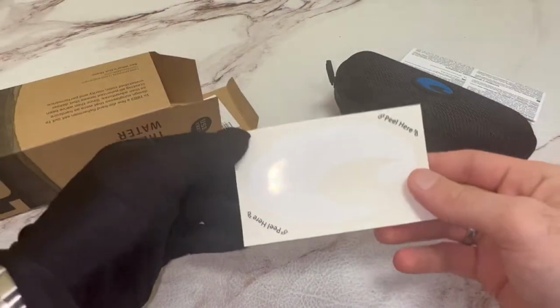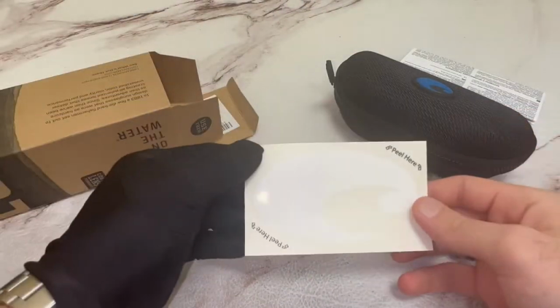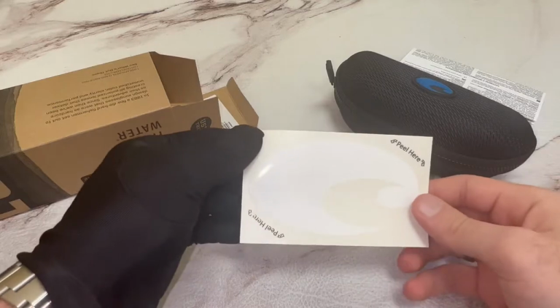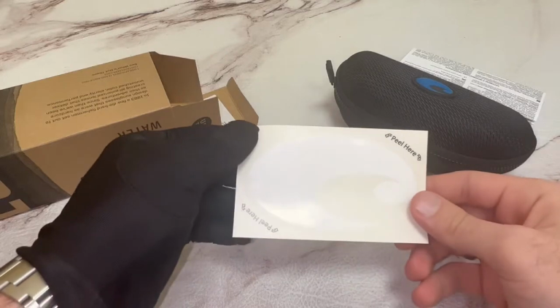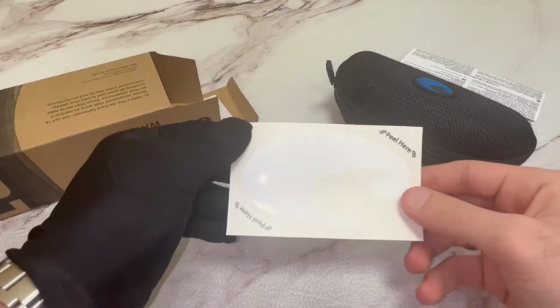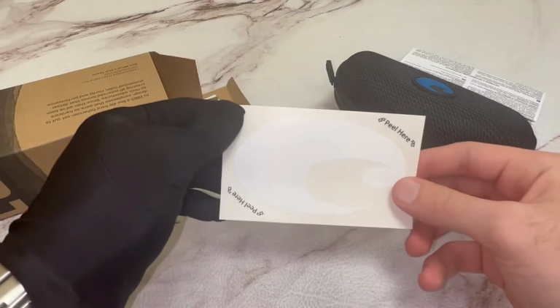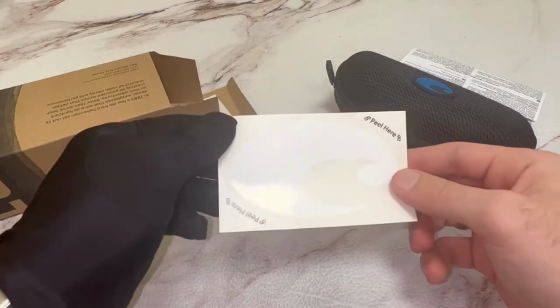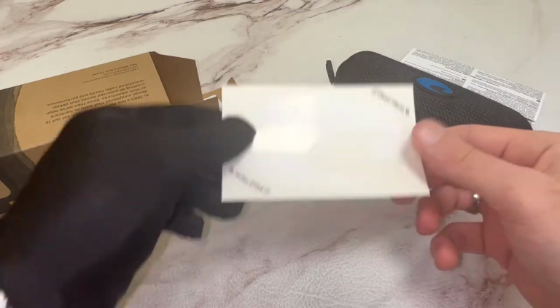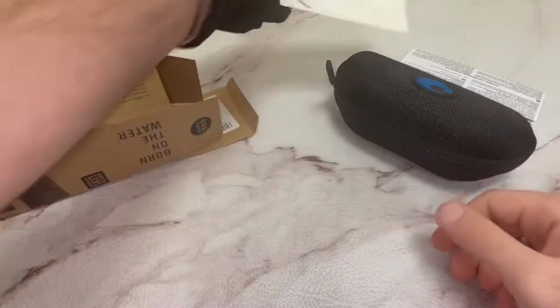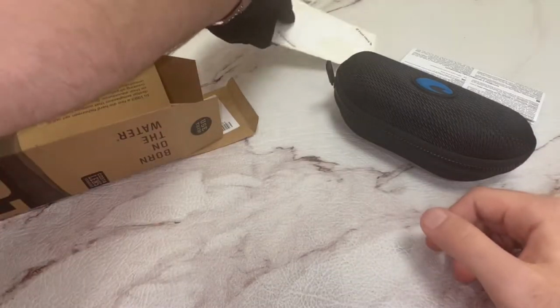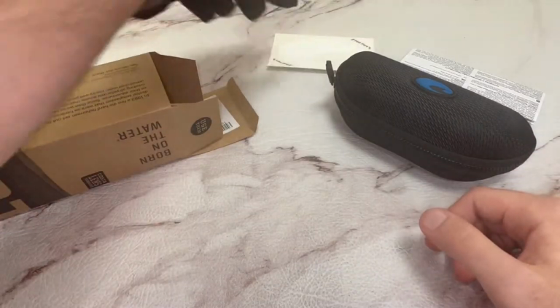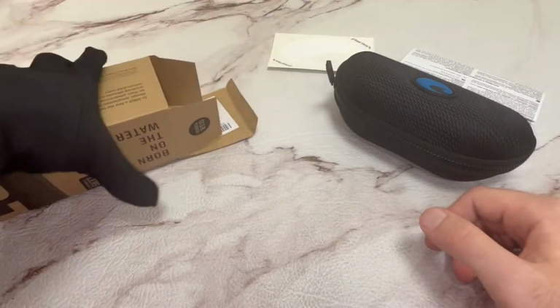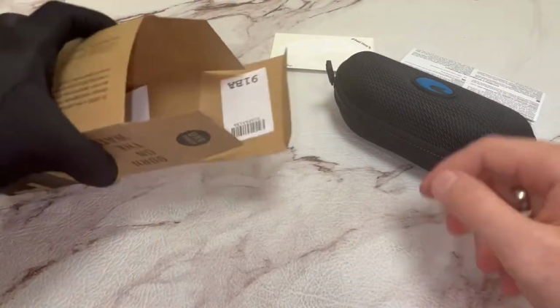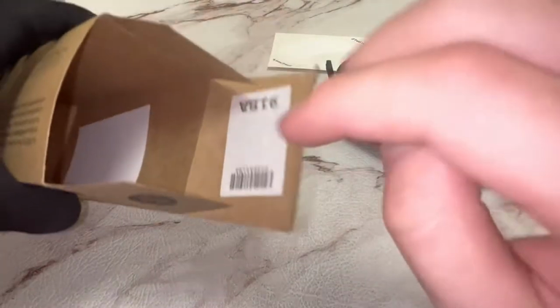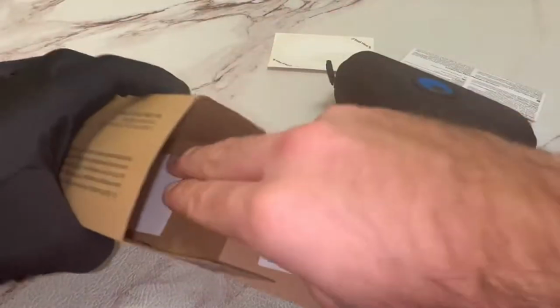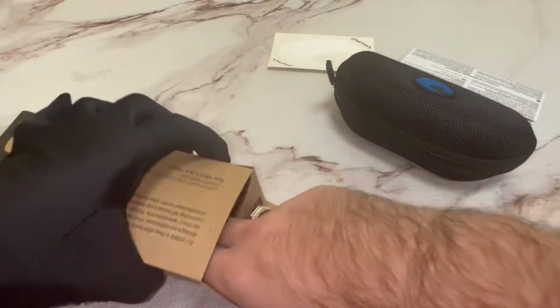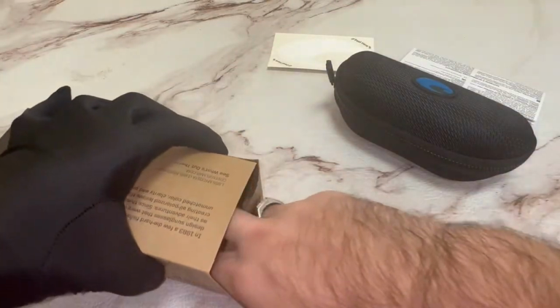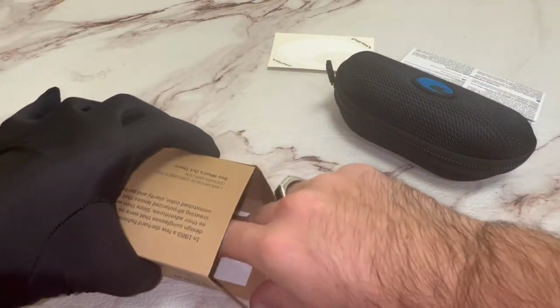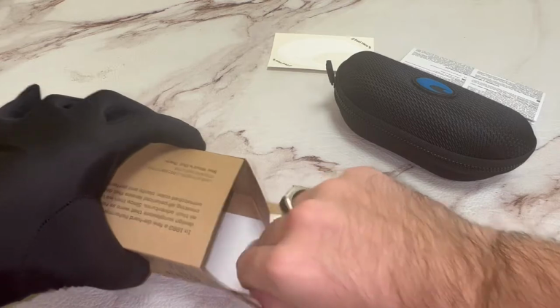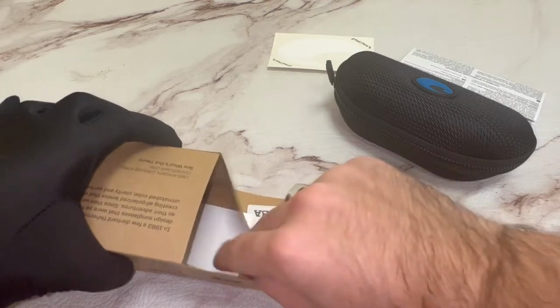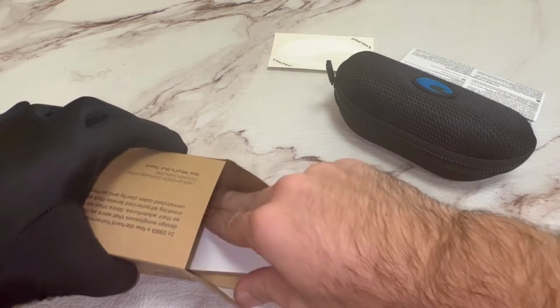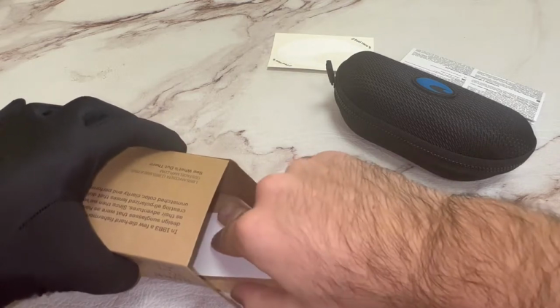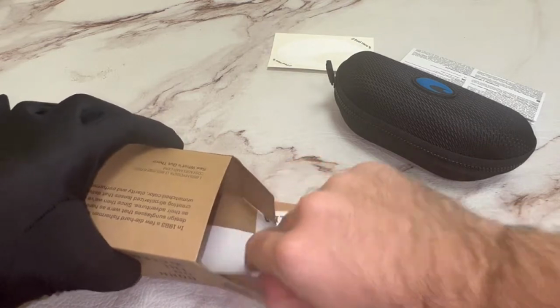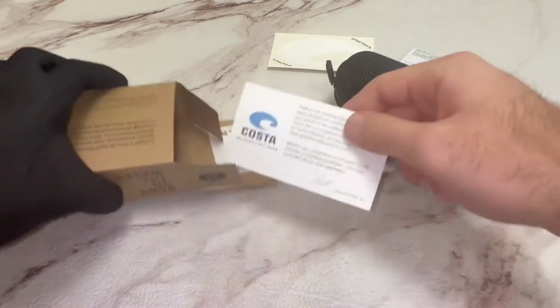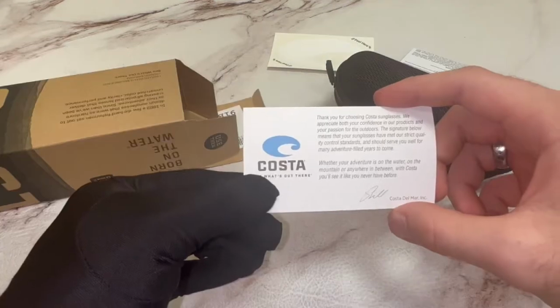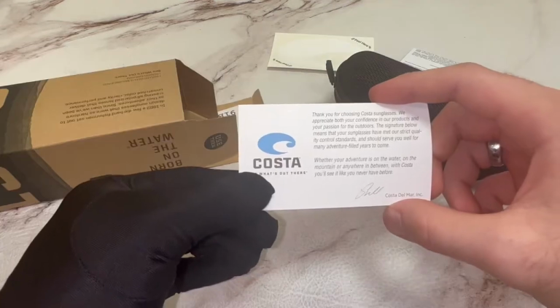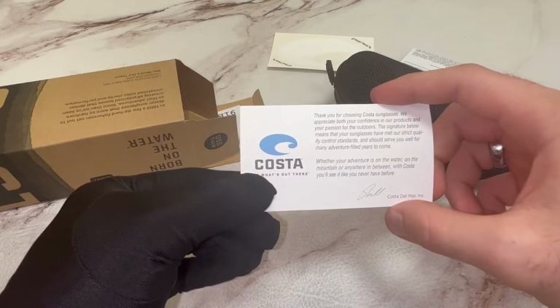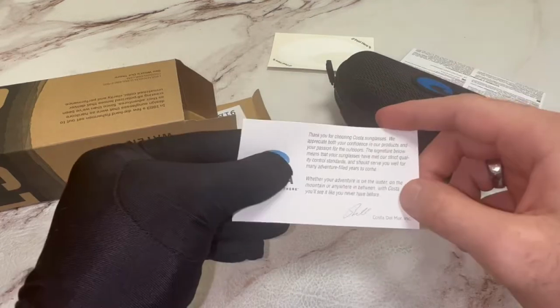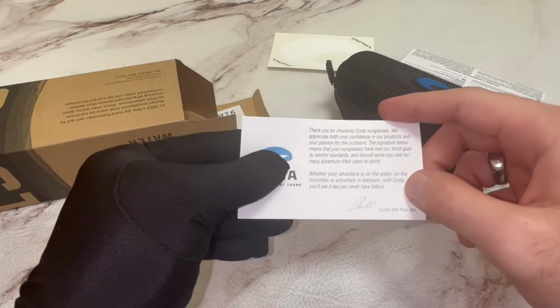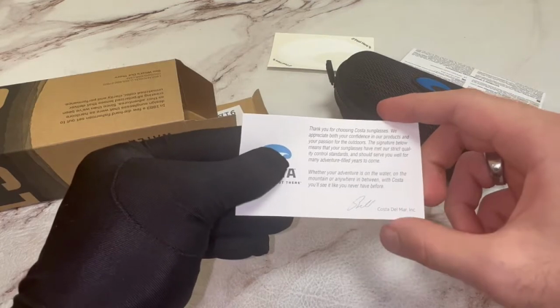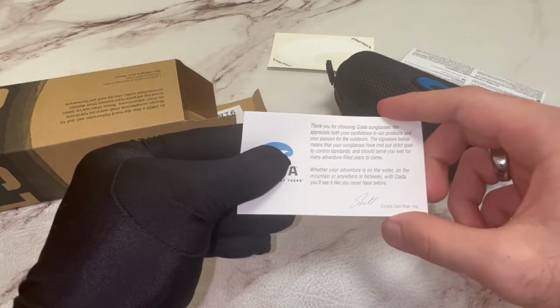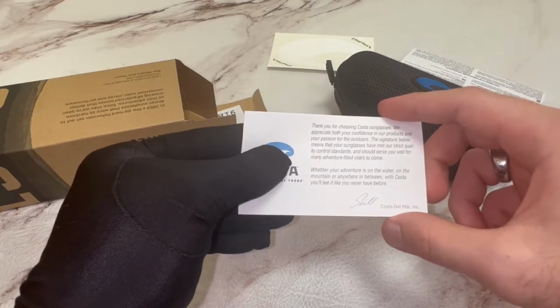Also included is a Costa Del Mar sticker and a Costa Del Mar authenticity card.